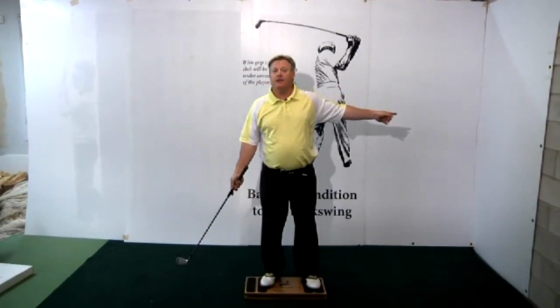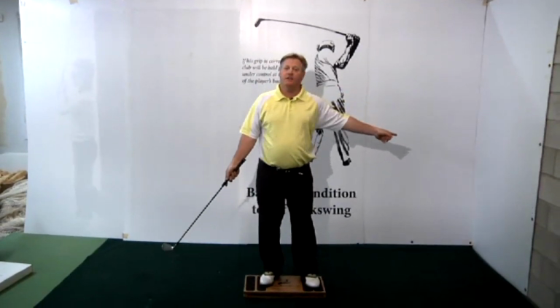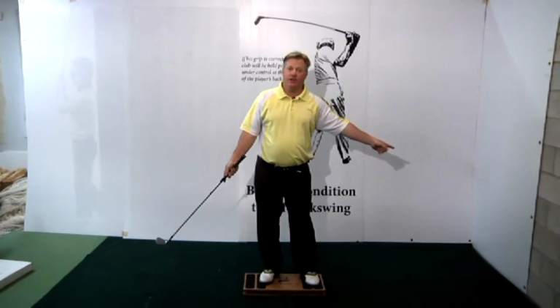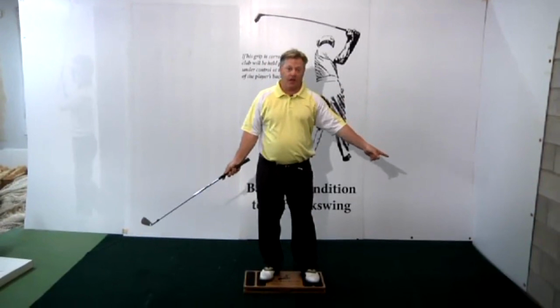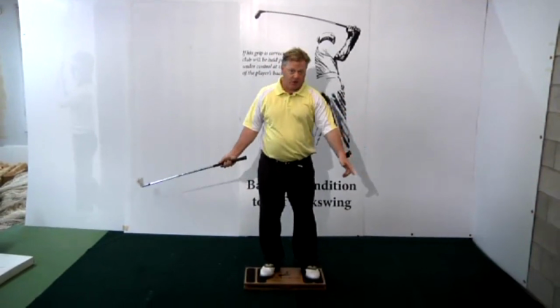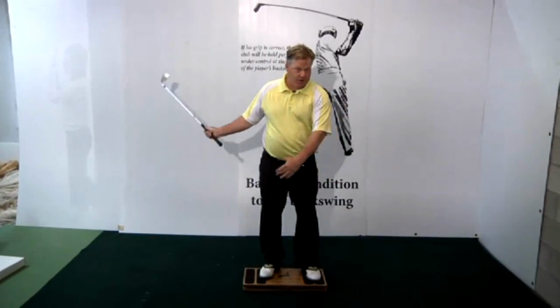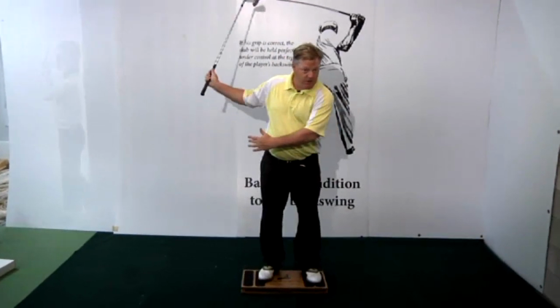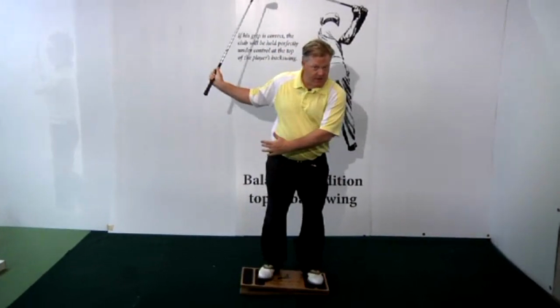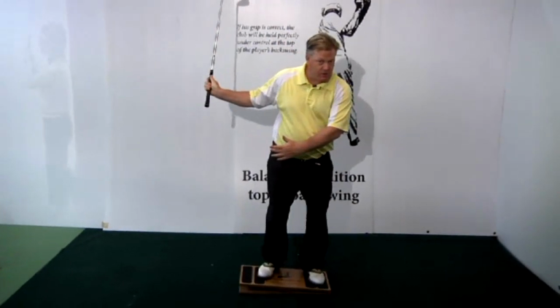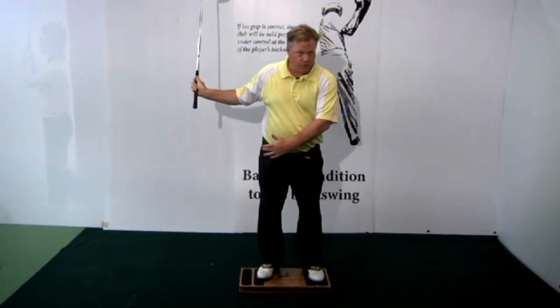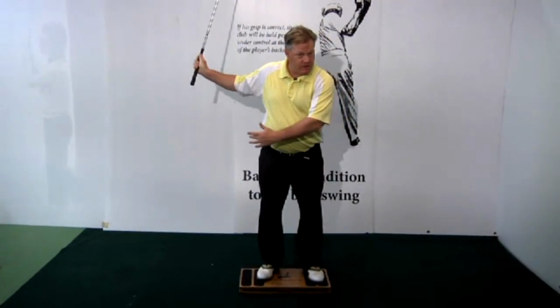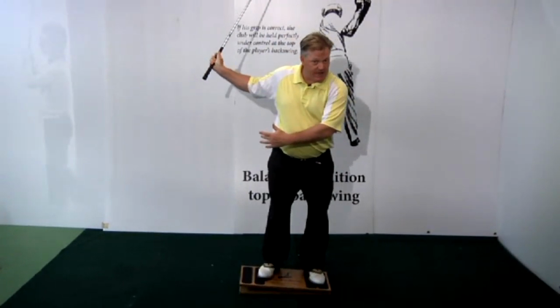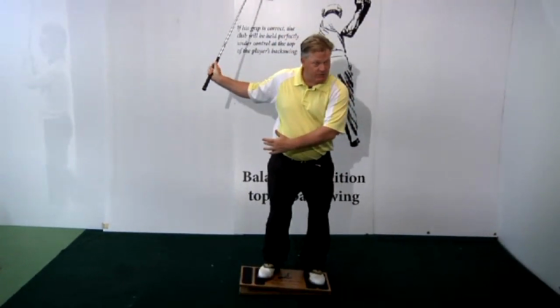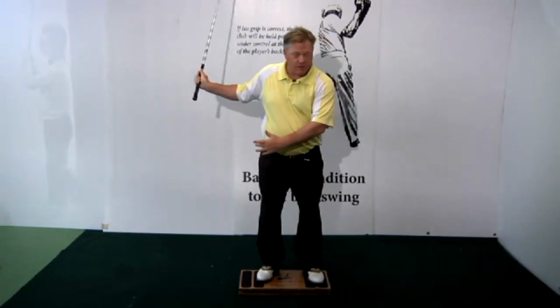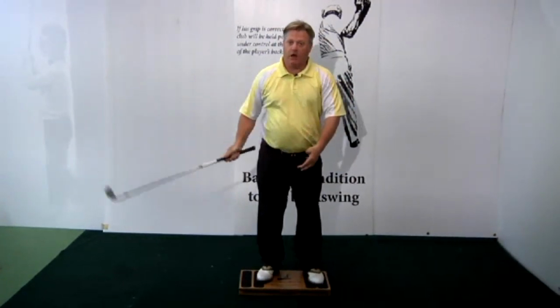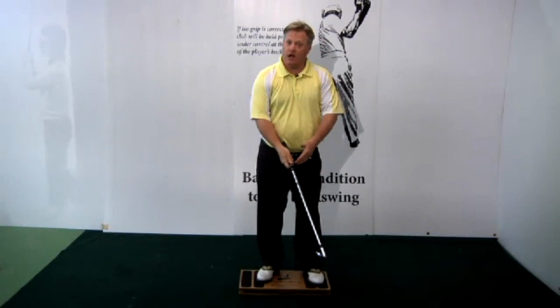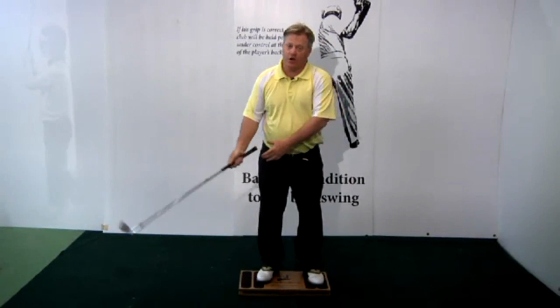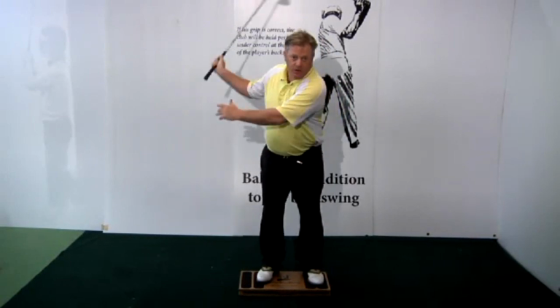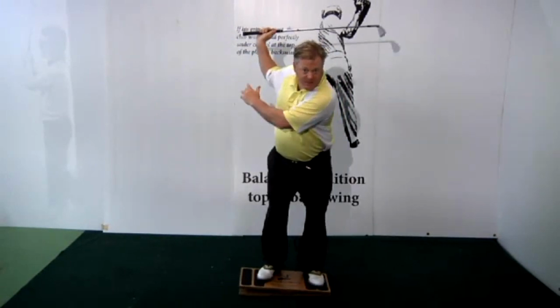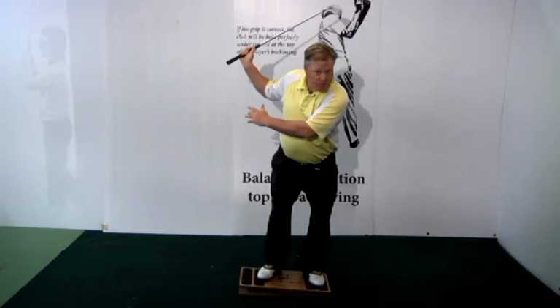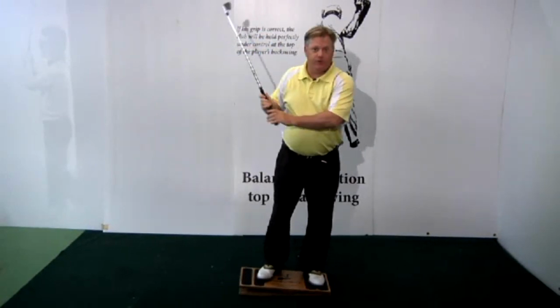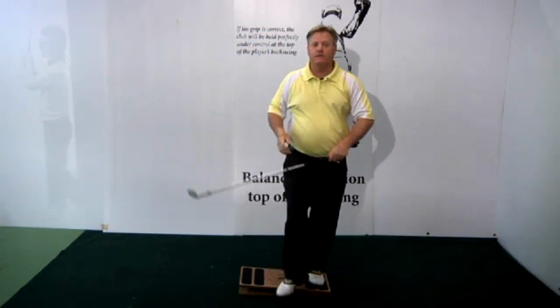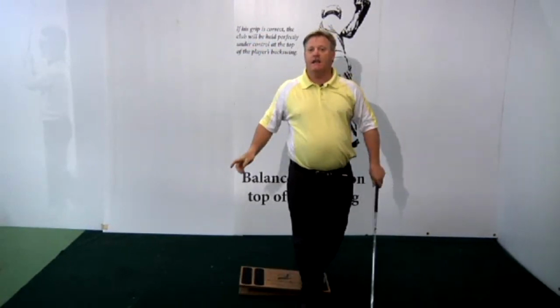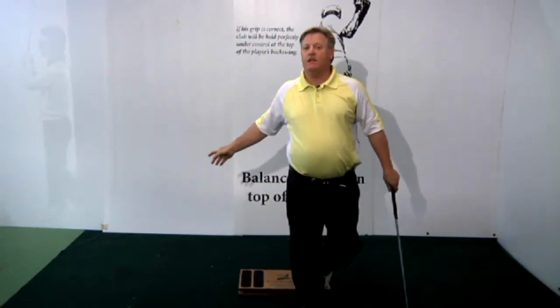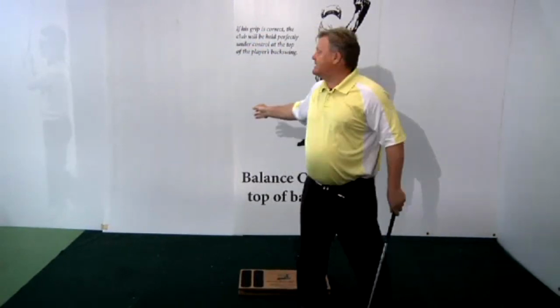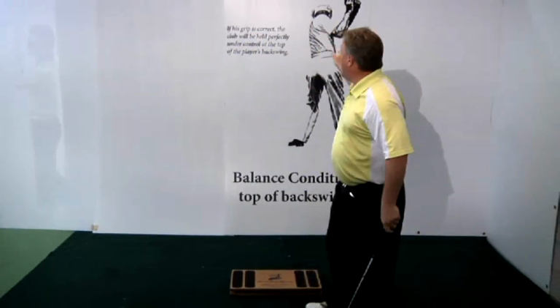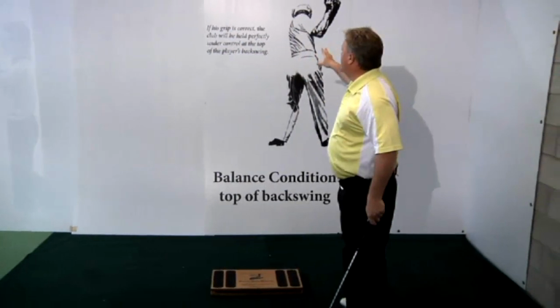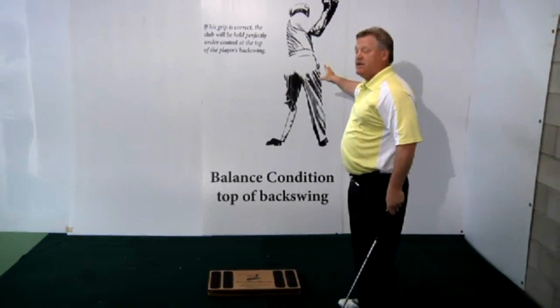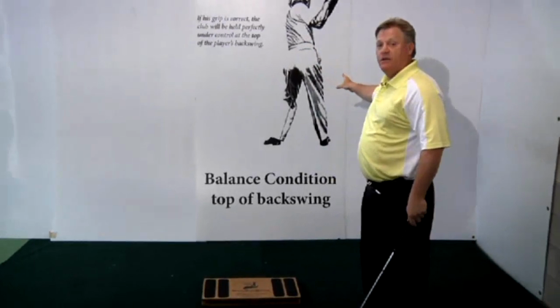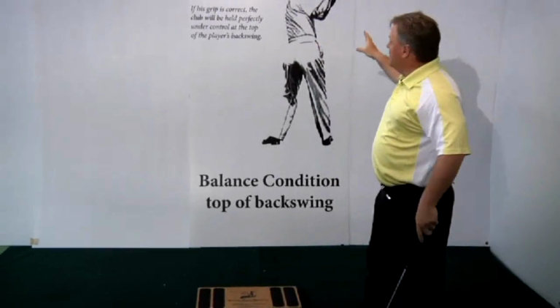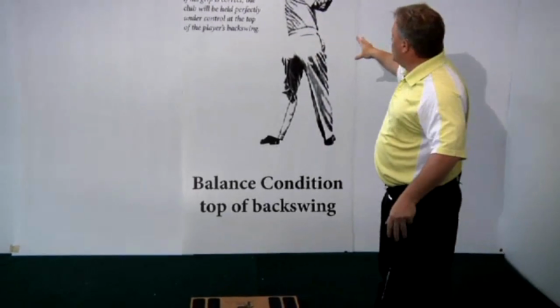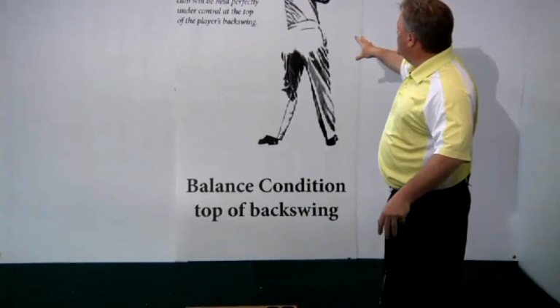The idea is to stand on top of the golf ball — downwards and forwards, downwards and forwards. On top of the golf ball, downwards and forwards. And I think that's exactly what you're seeing Mr. Hogan do.